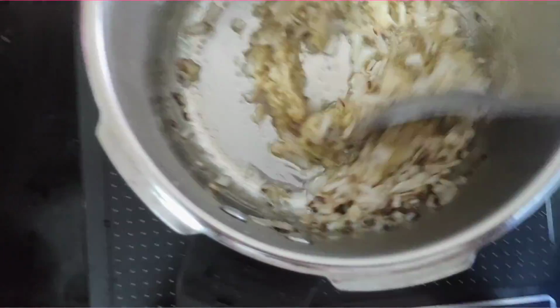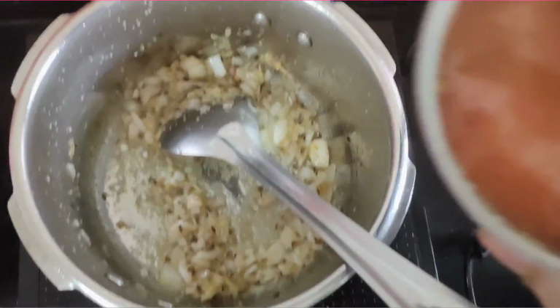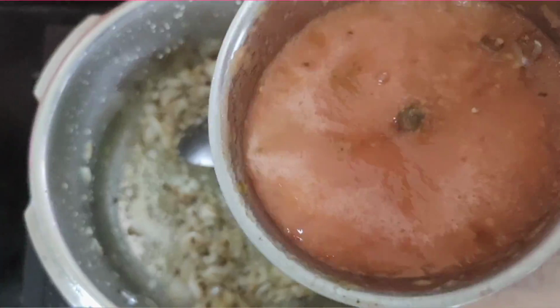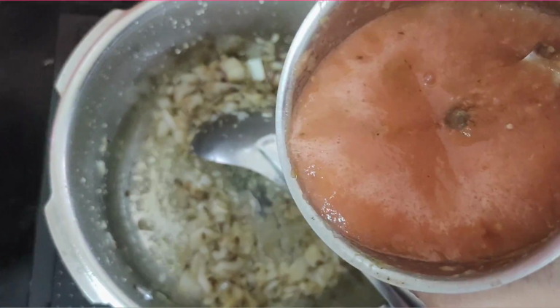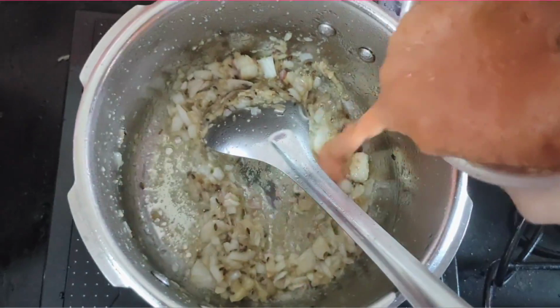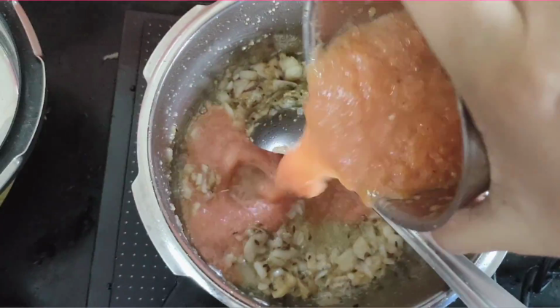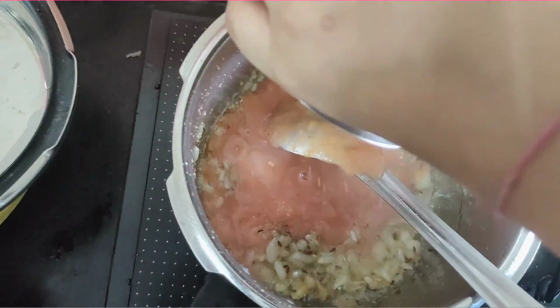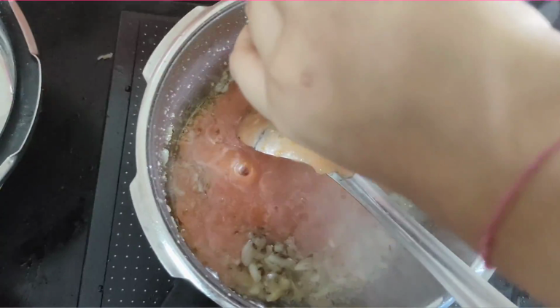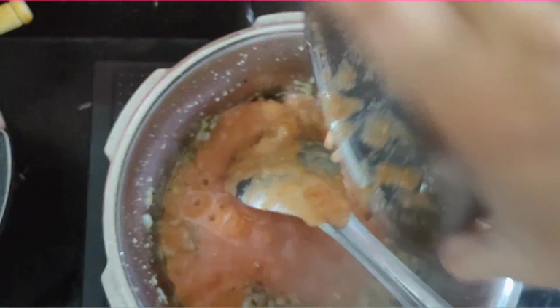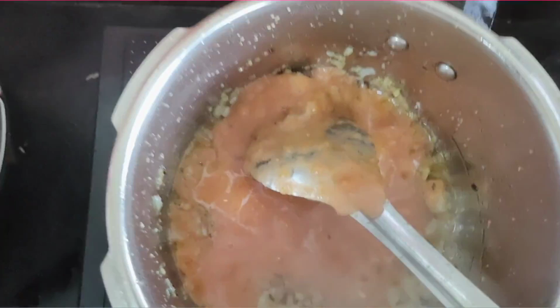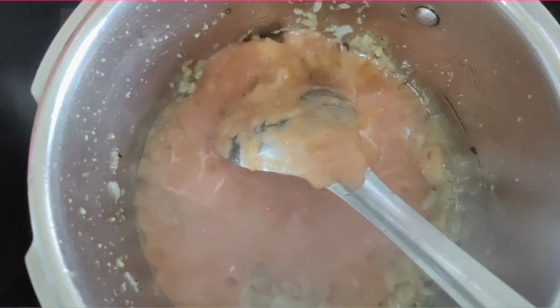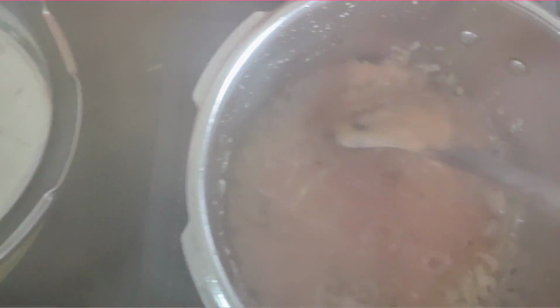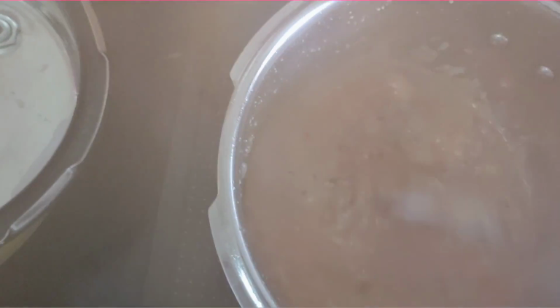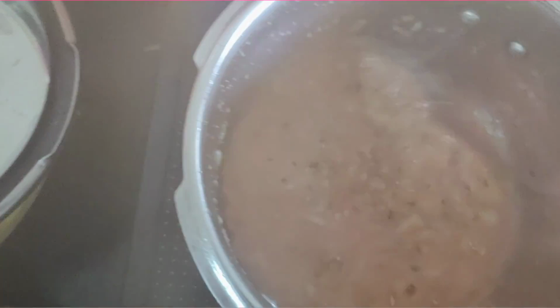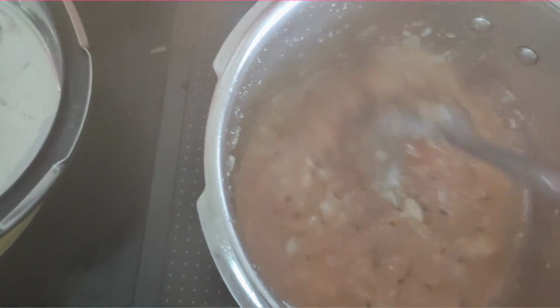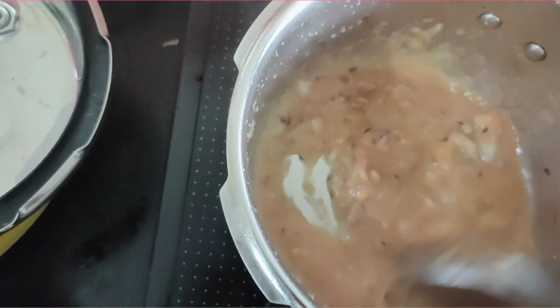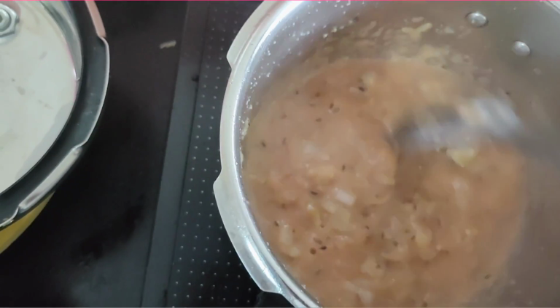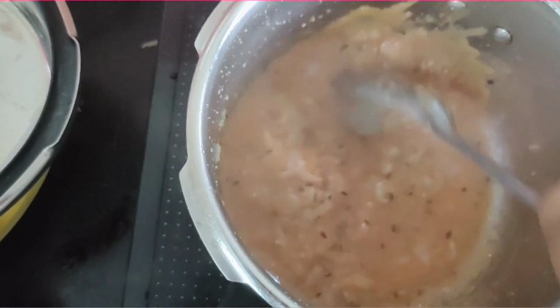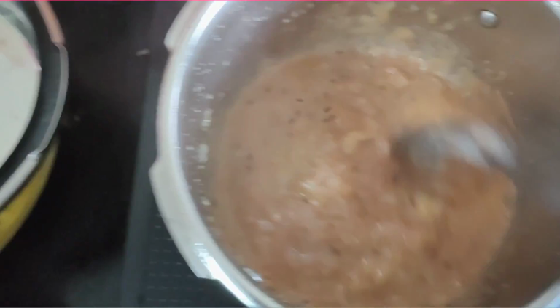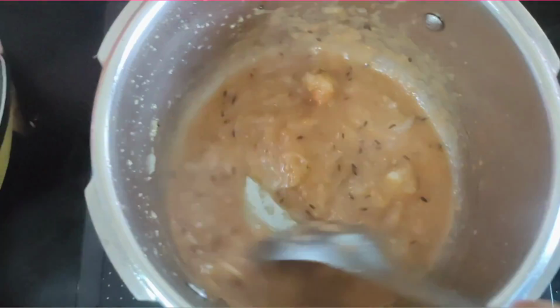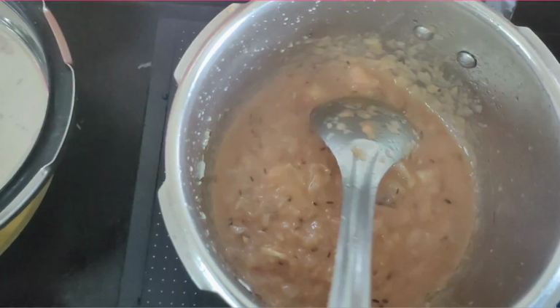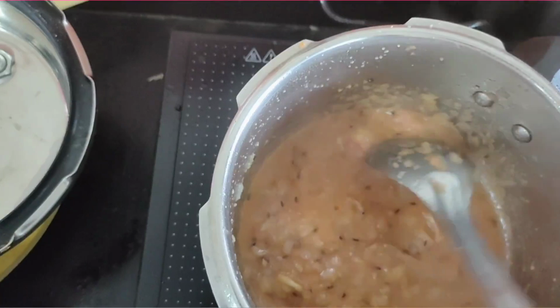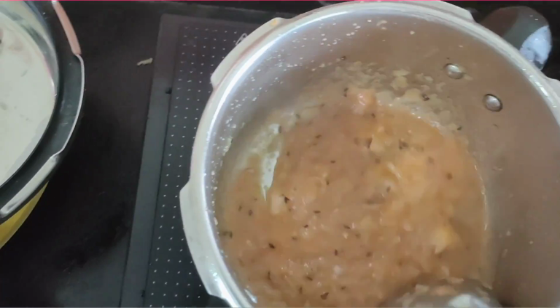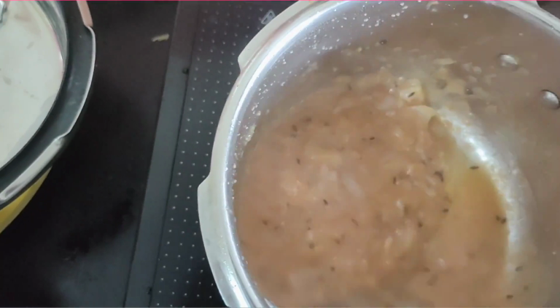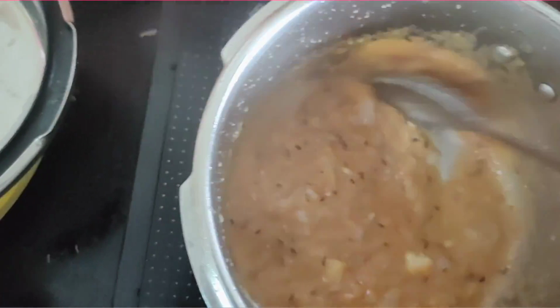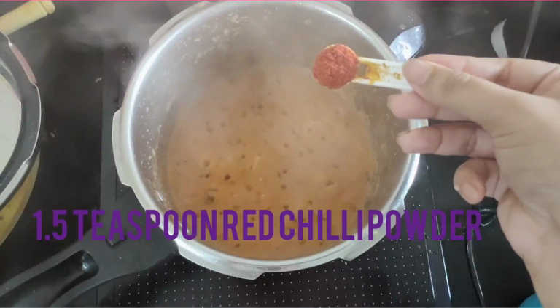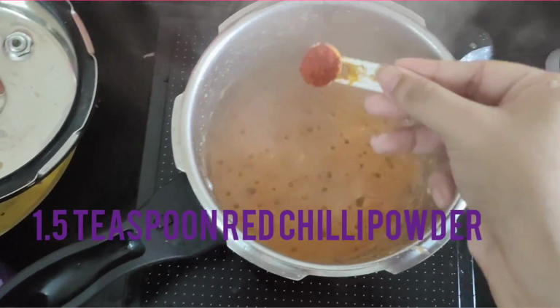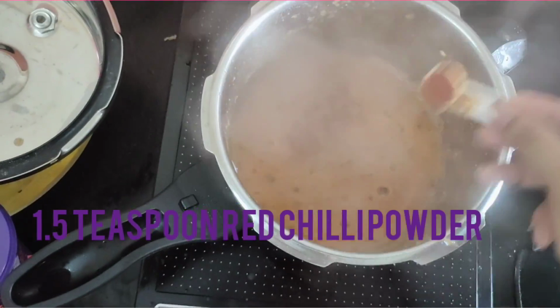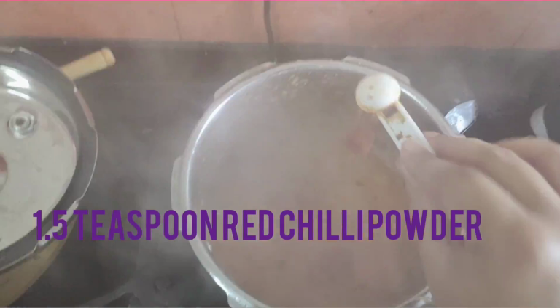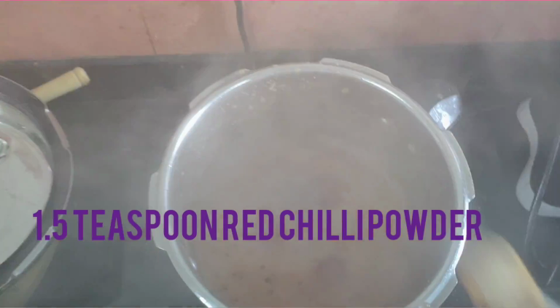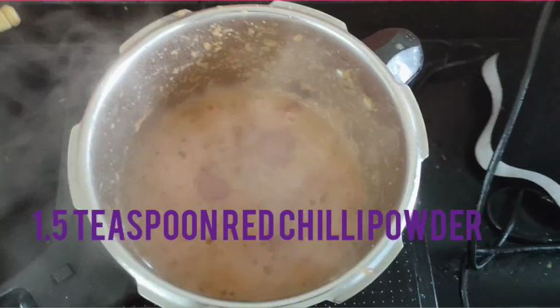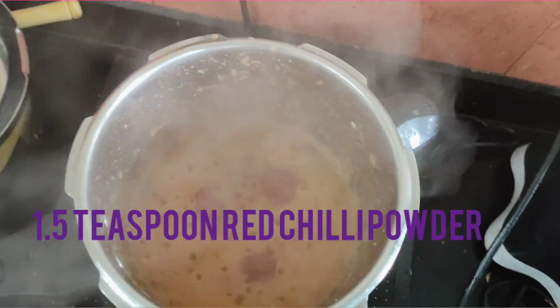Then we will add our two tomatoes paste which we have put in the blender. We will mix well, and then add the powder masalas — first we will add red chili powder.